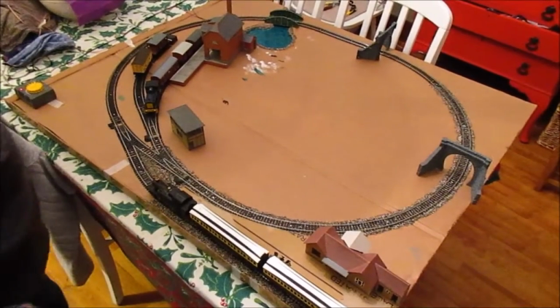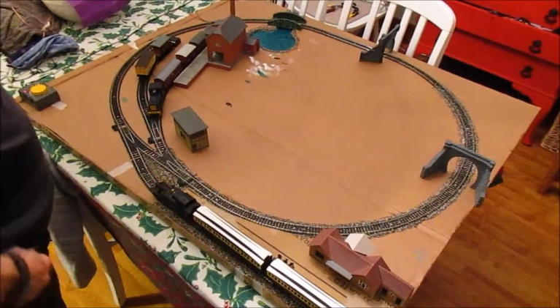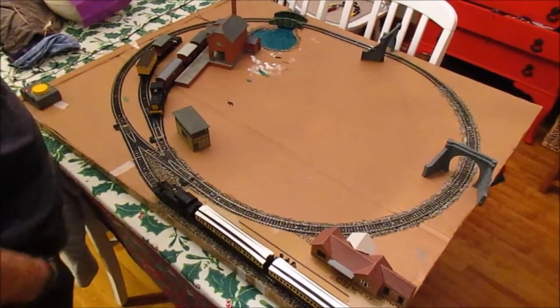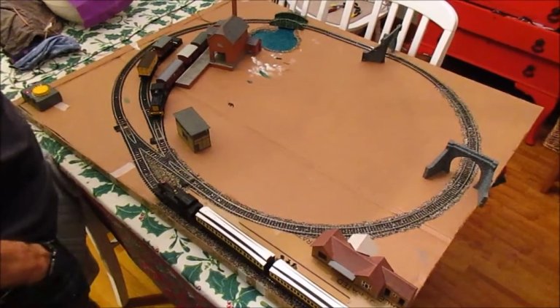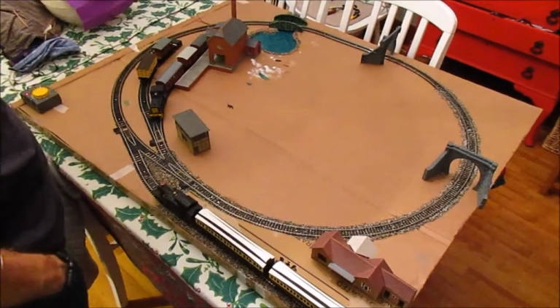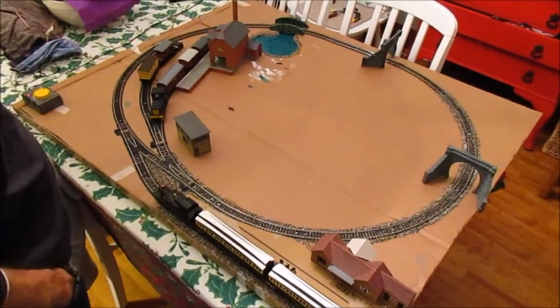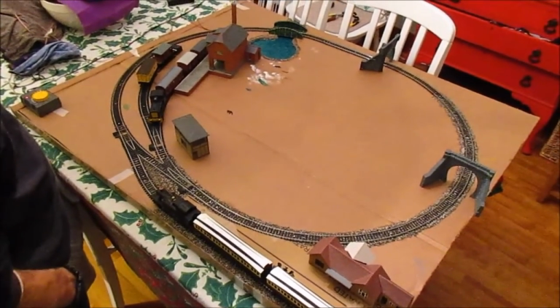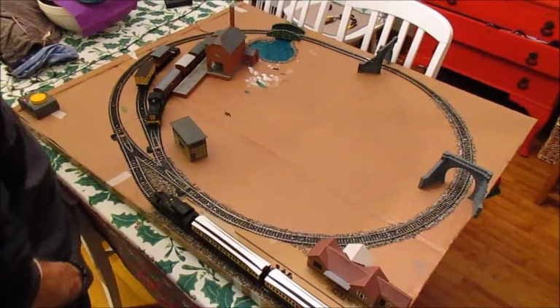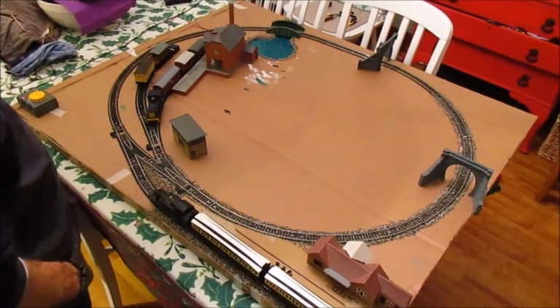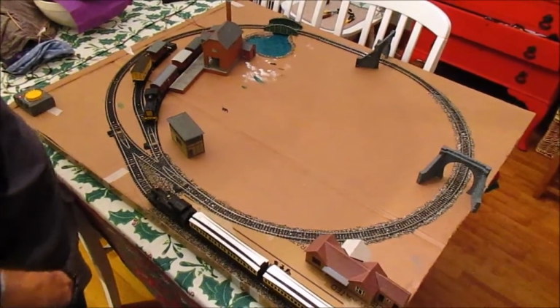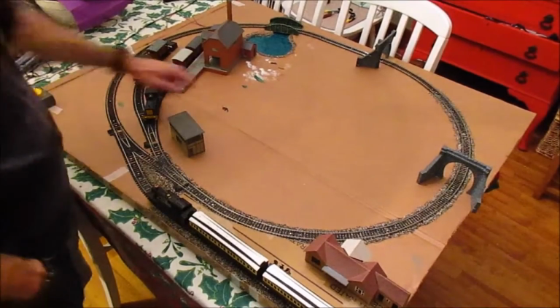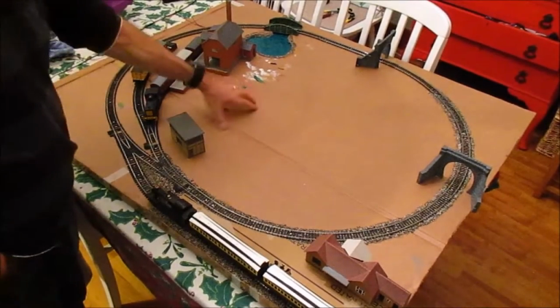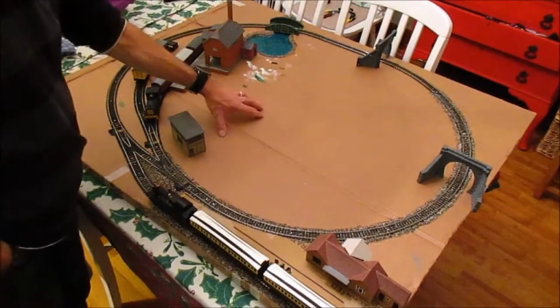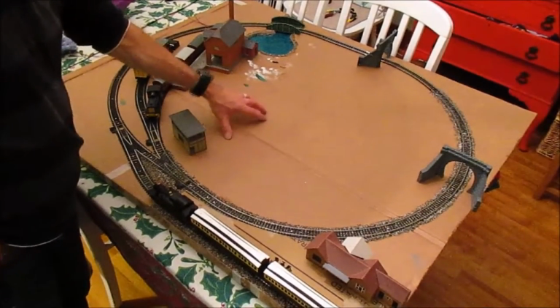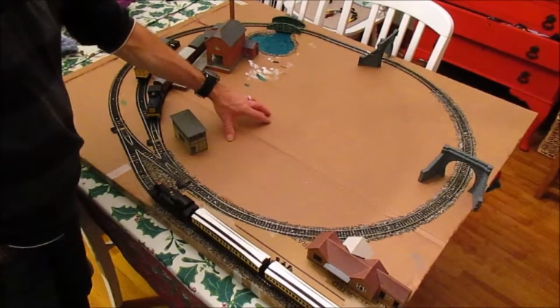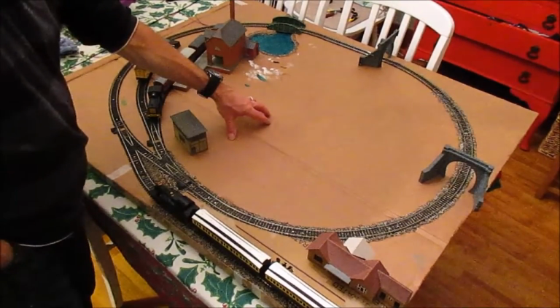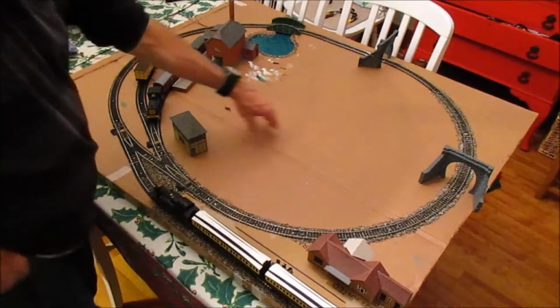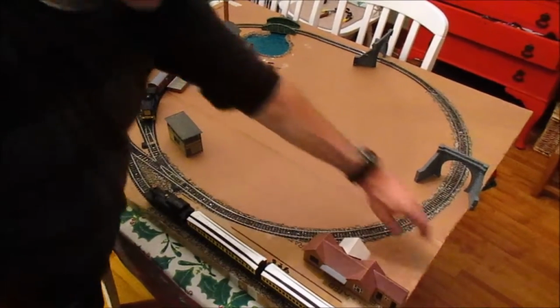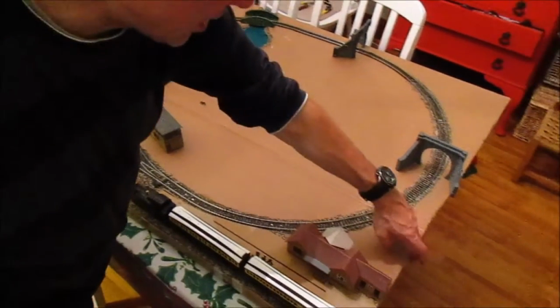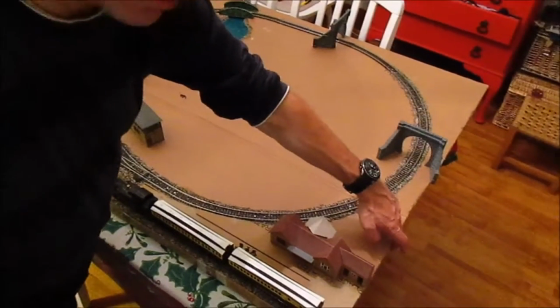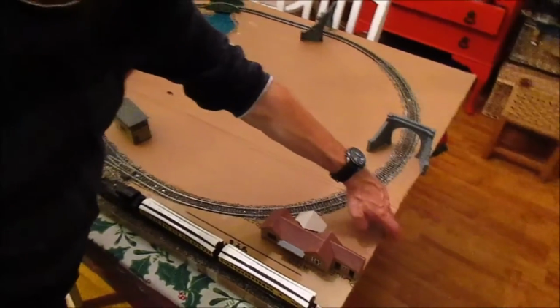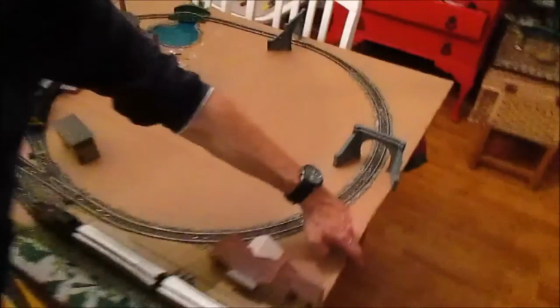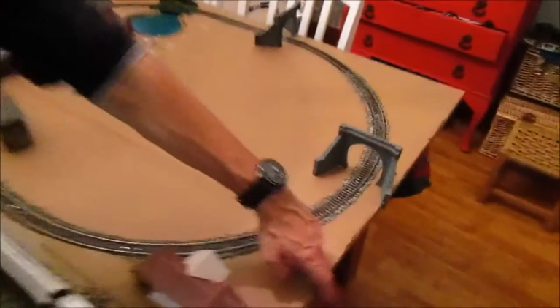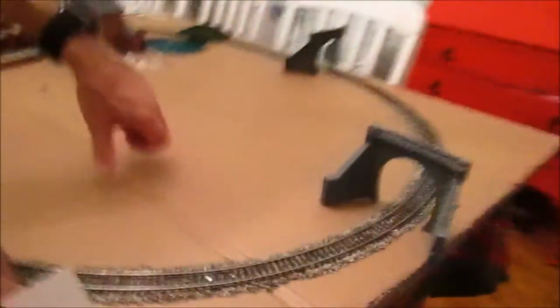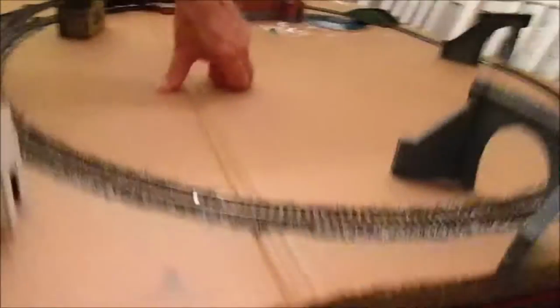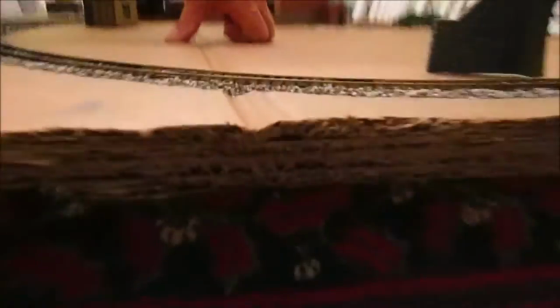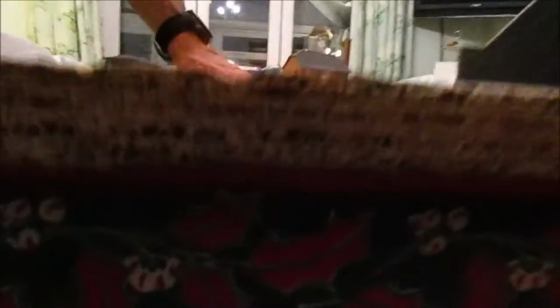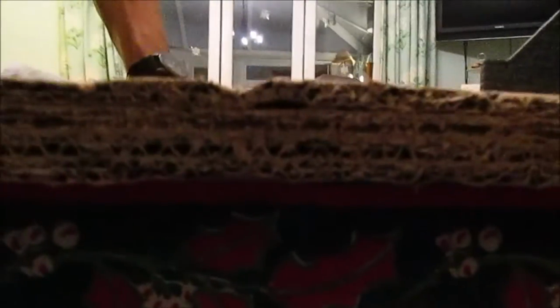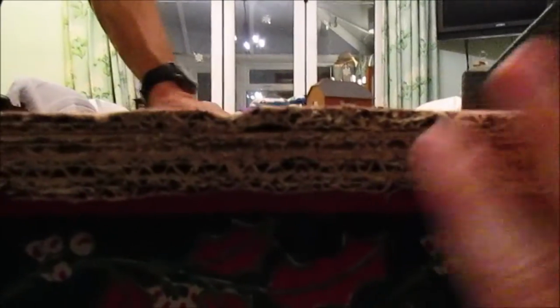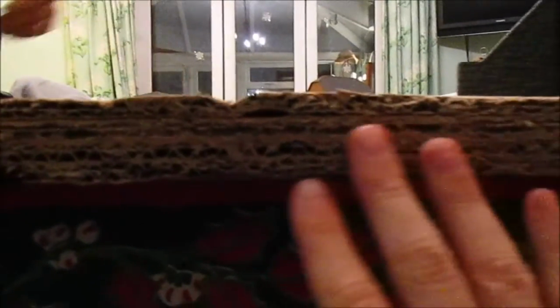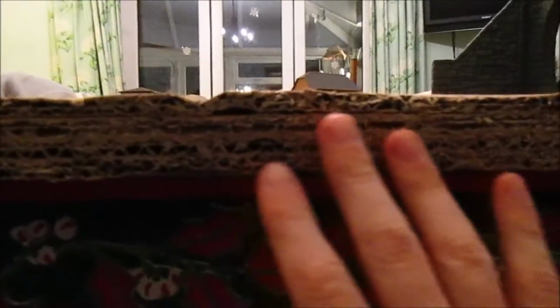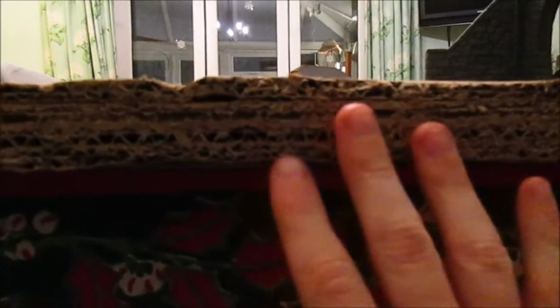Hi there and welcome to, I think it's about the third update on cardboard baseboards. You'll have seen the video of me making this baseboard, and you can get a little shot of the cross section there of how it's been made from laminates of three cardboard.